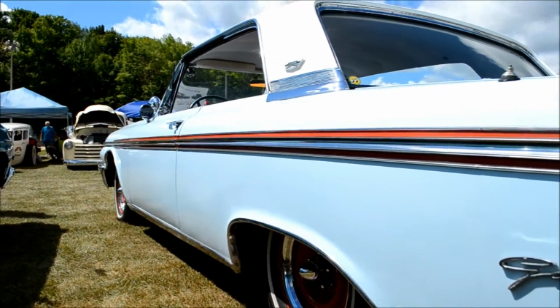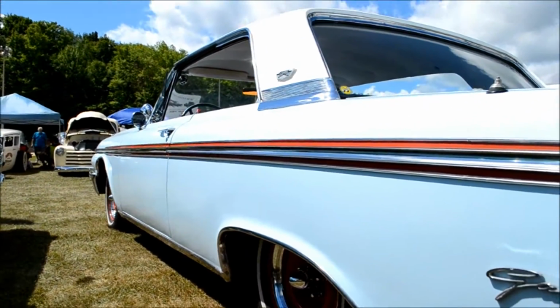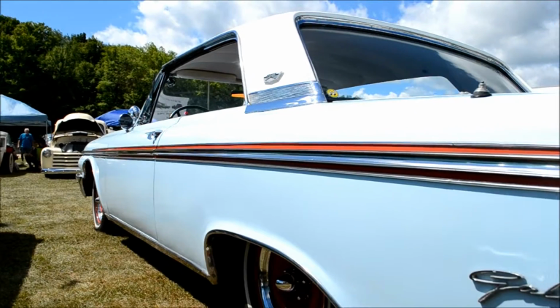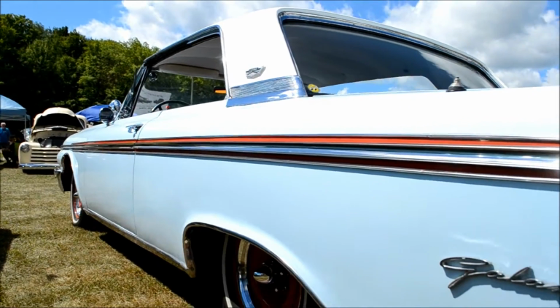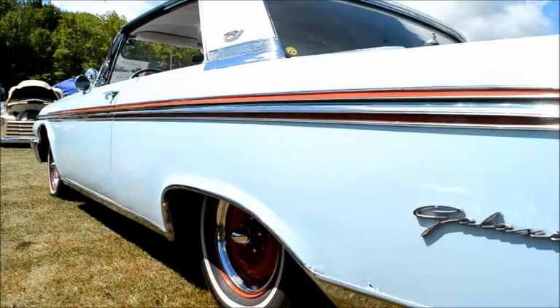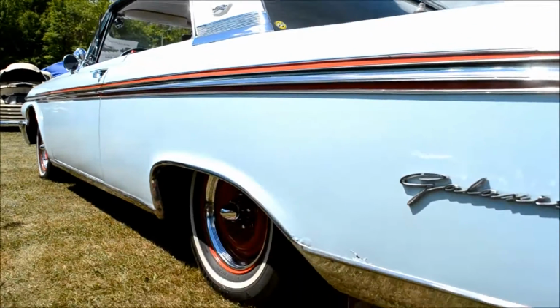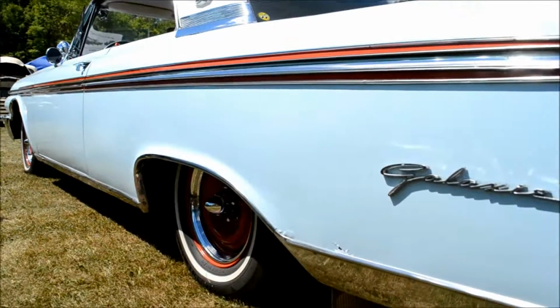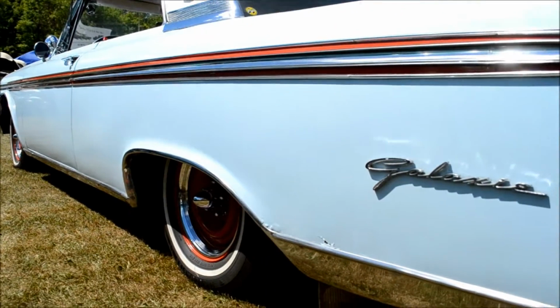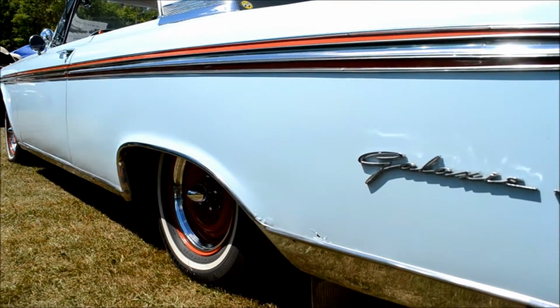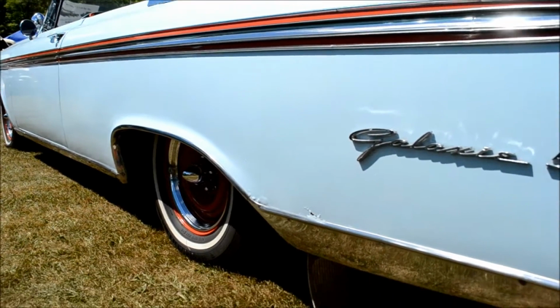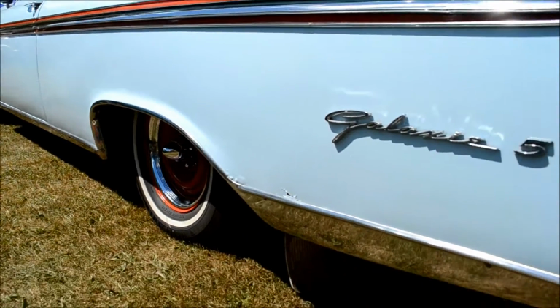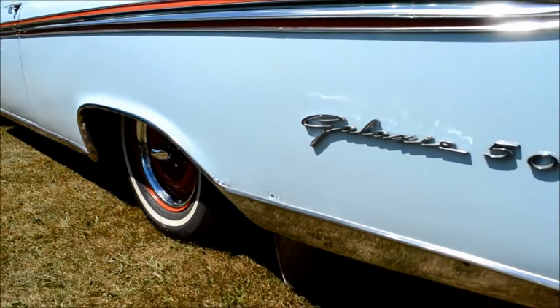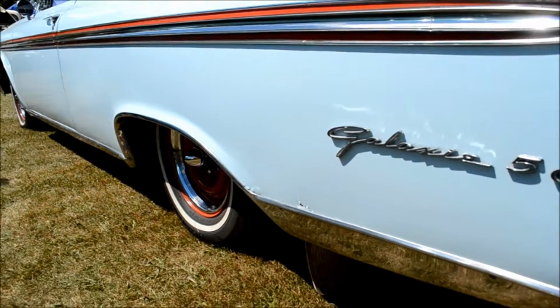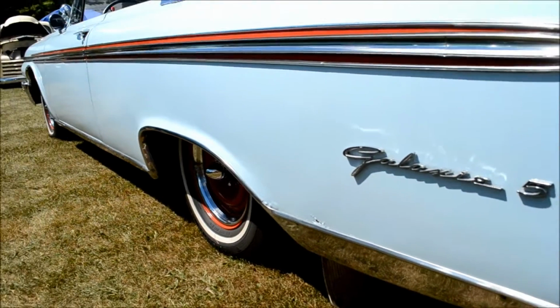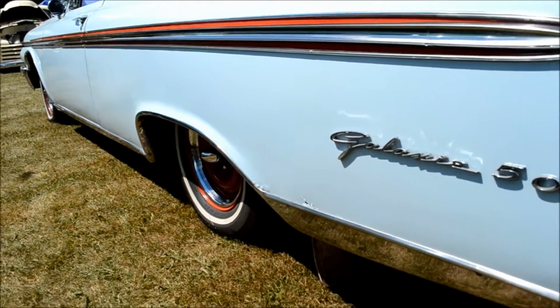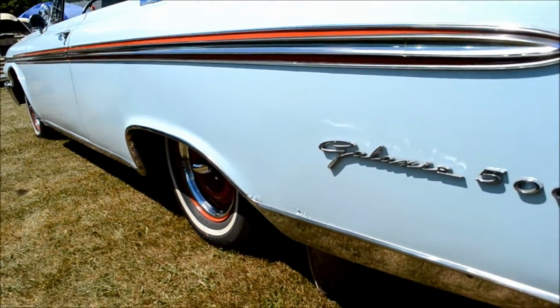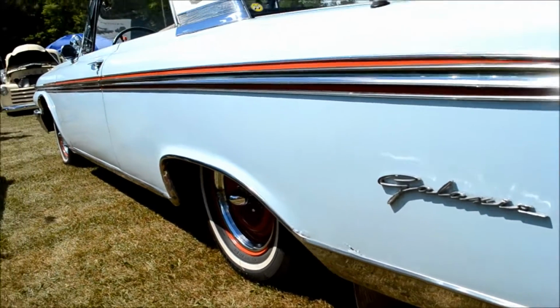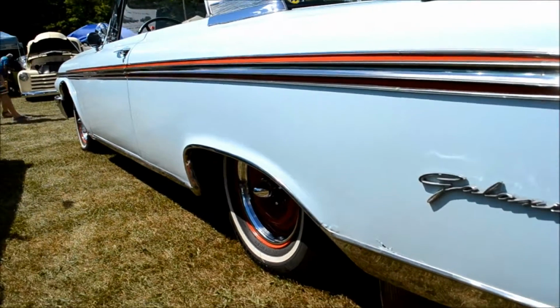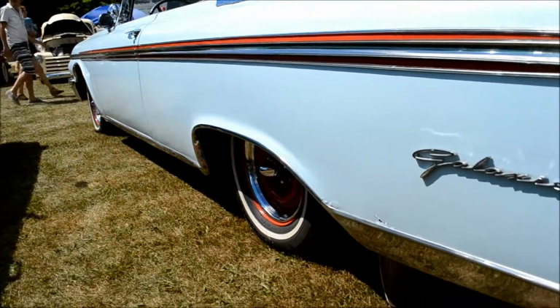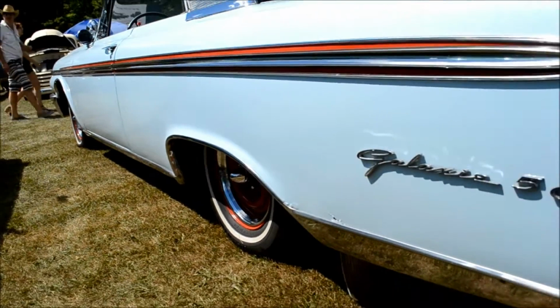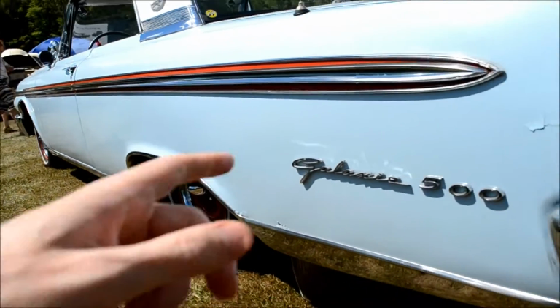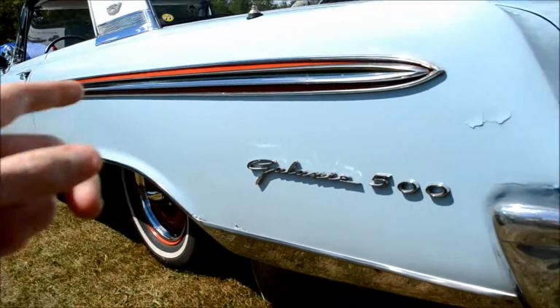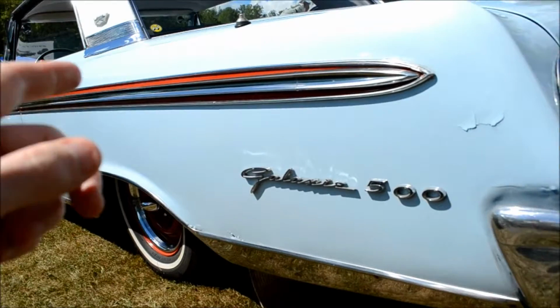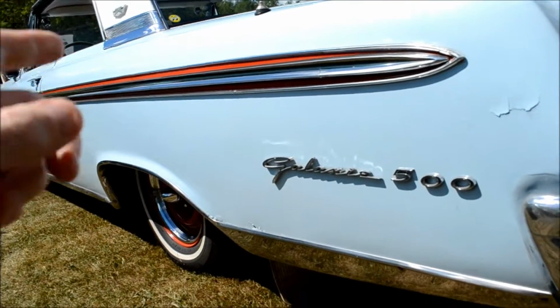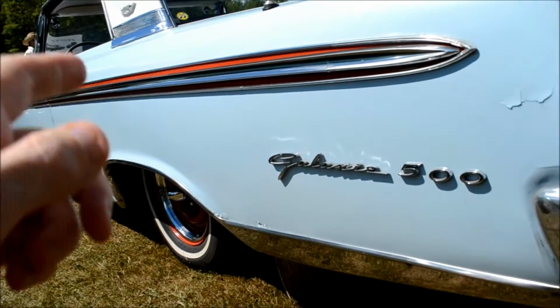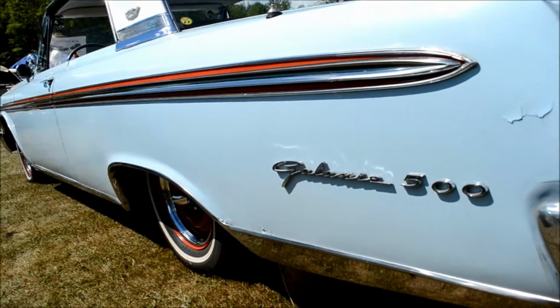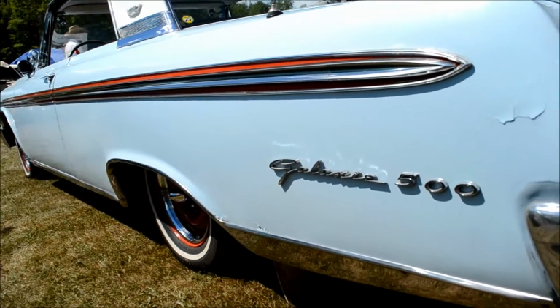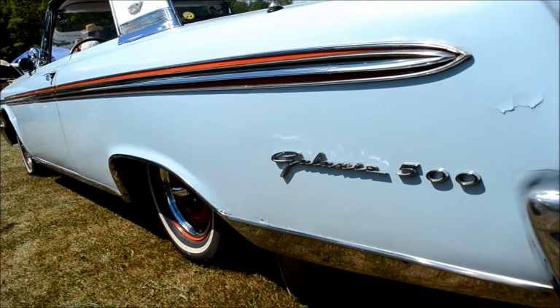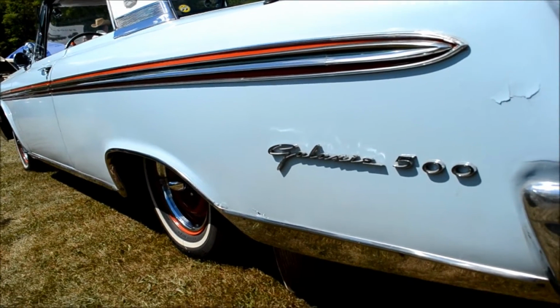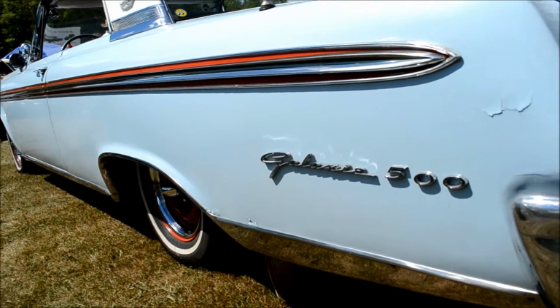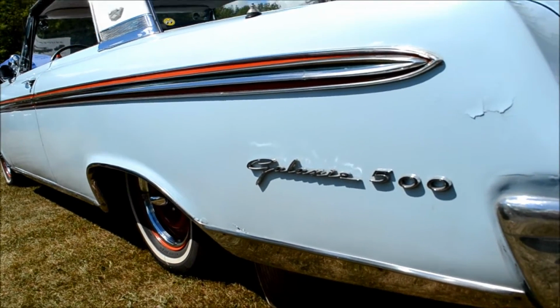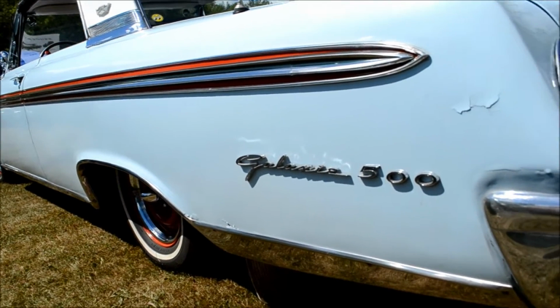Listening to that hopped up motor right now — definitely a race type of motor, makes me think that. These cars right here, these cars used to race in NASCAR, man.